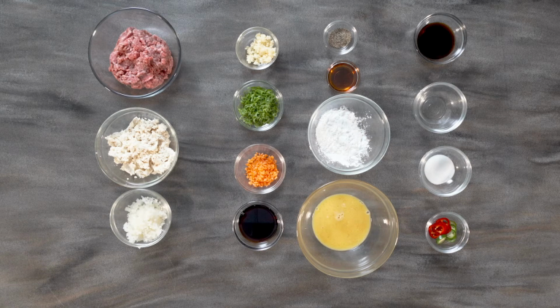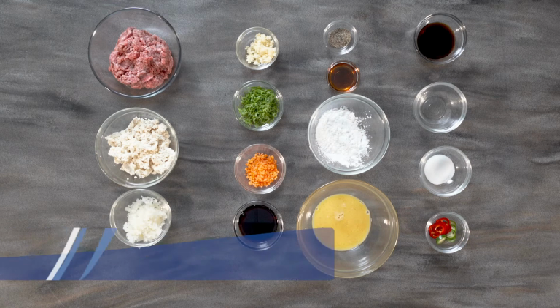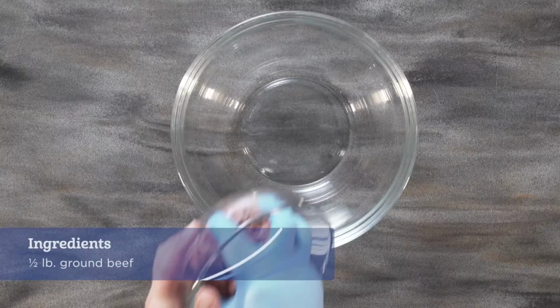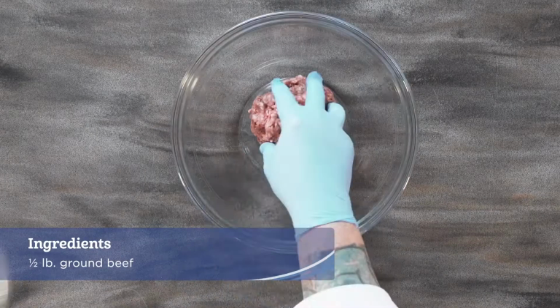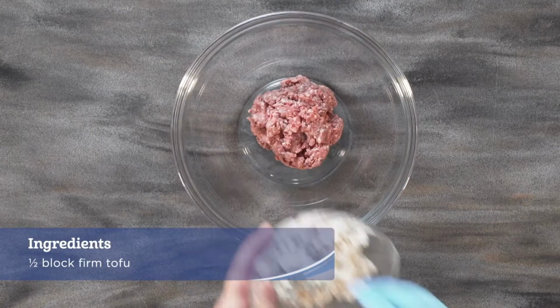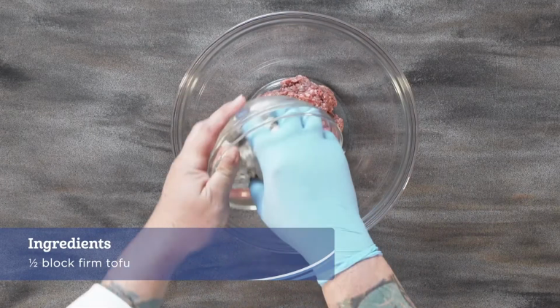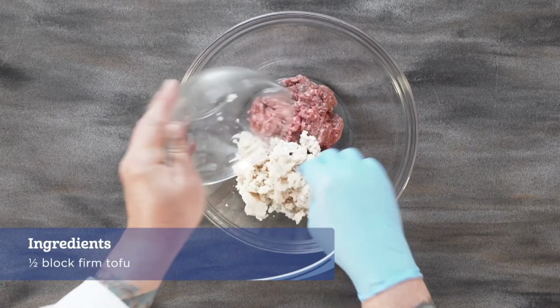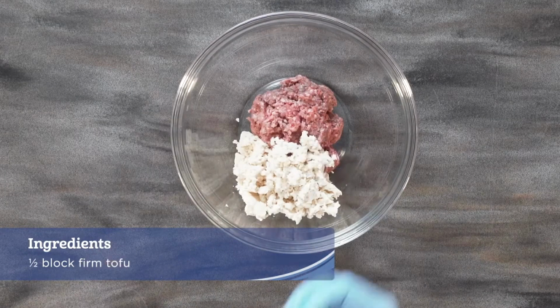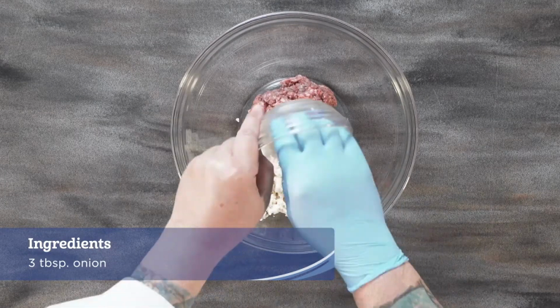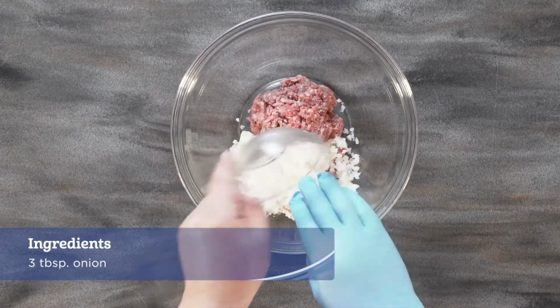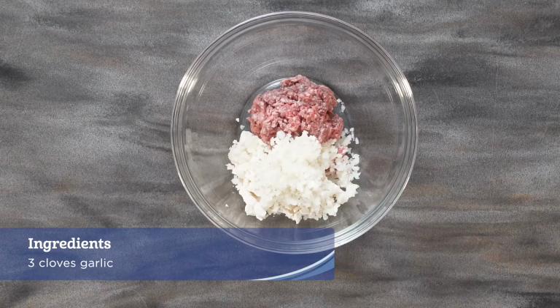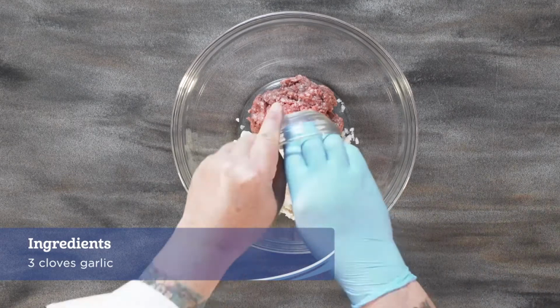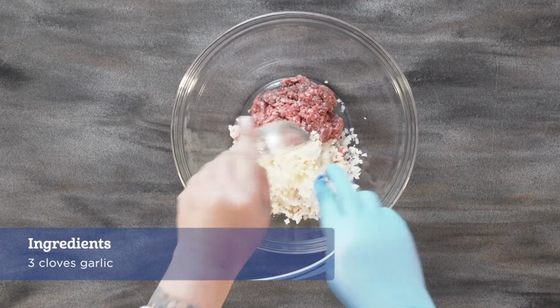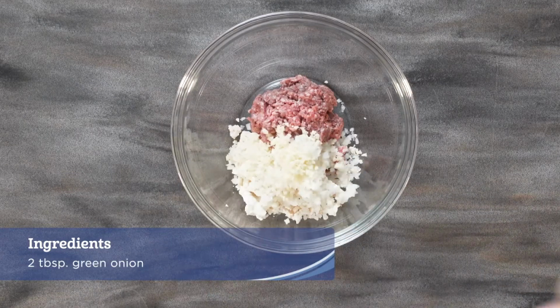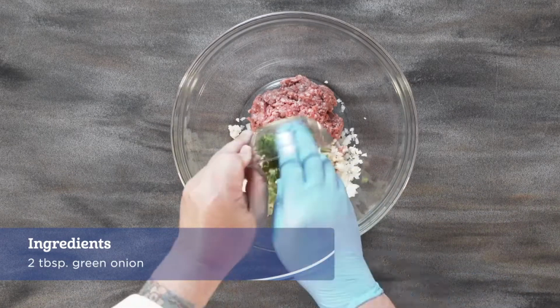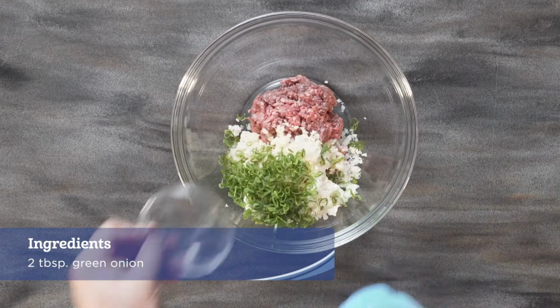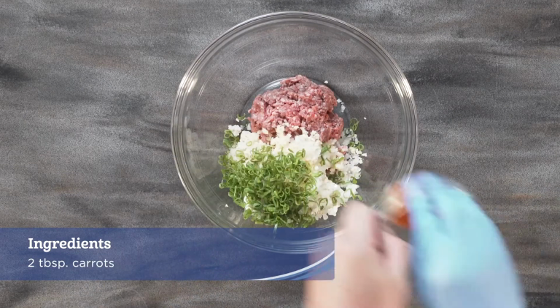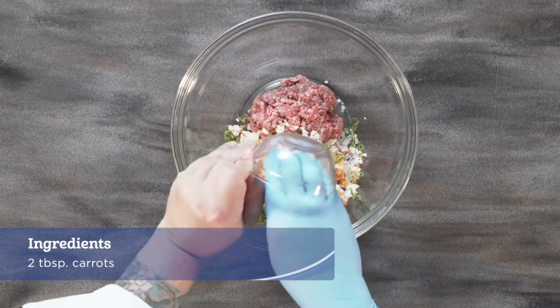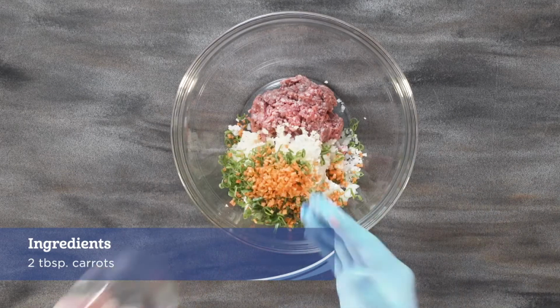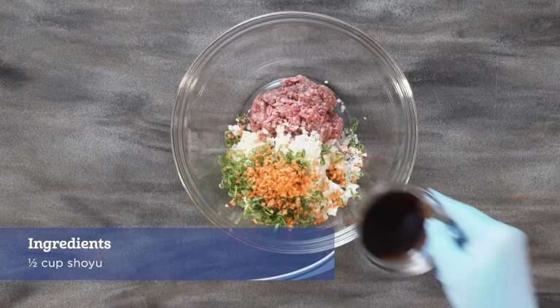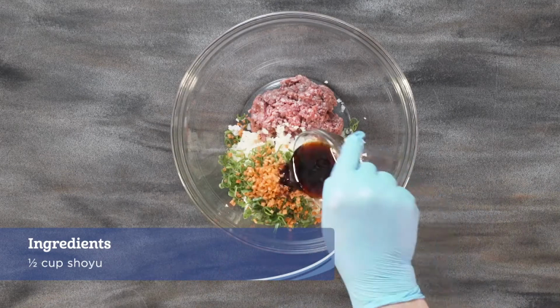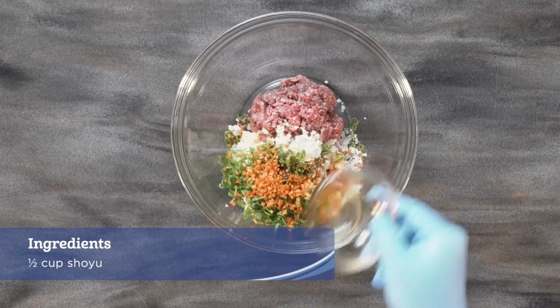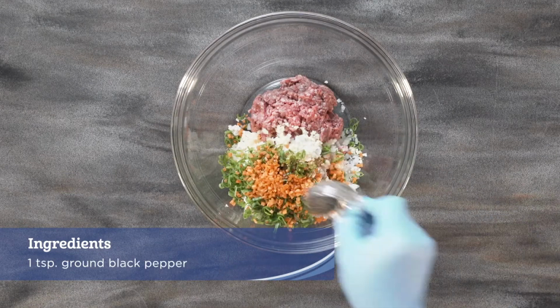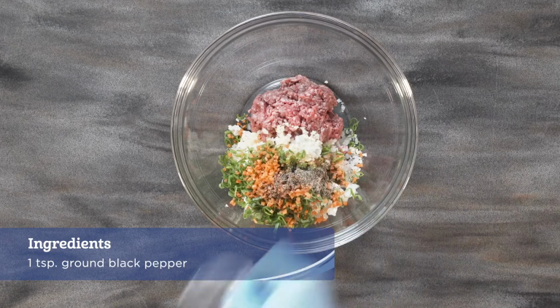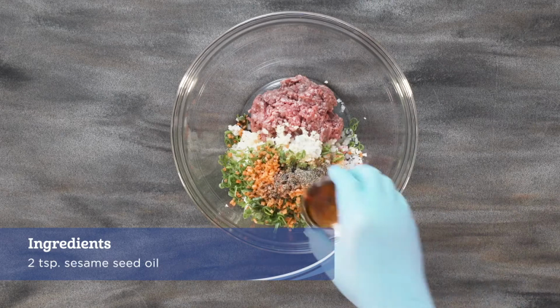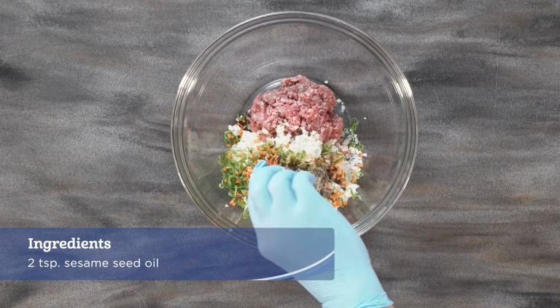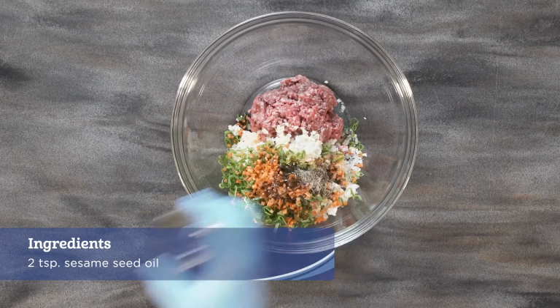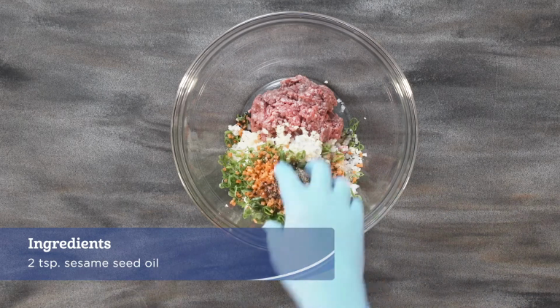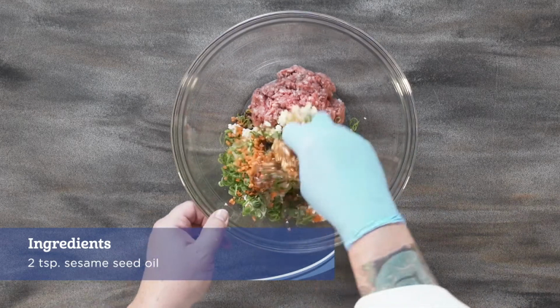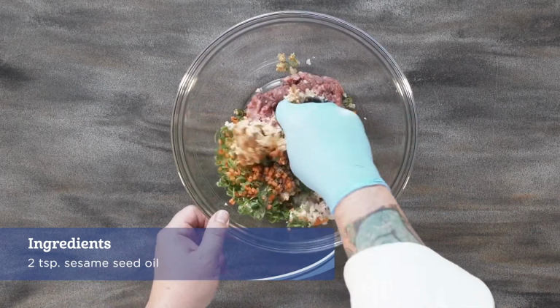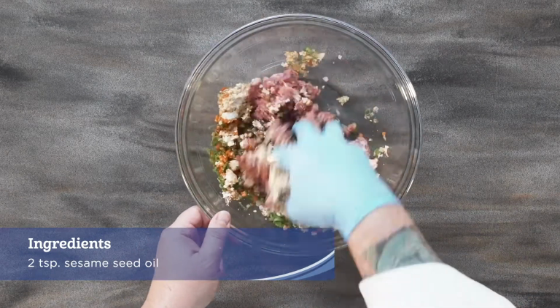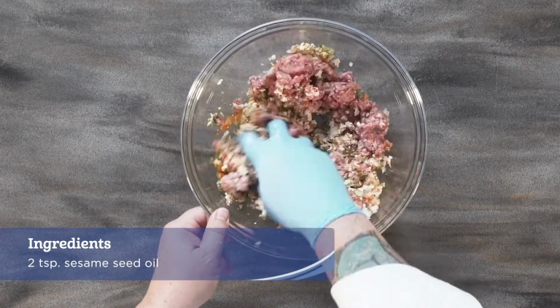Place the ground beef, tofu, onion, garlic, green onion, carrots, shoyu, black pepper, and sesame seed oil into a large bowl and mix well.